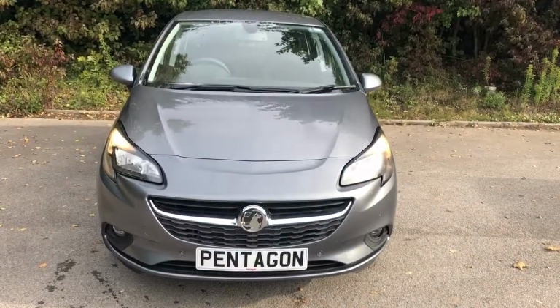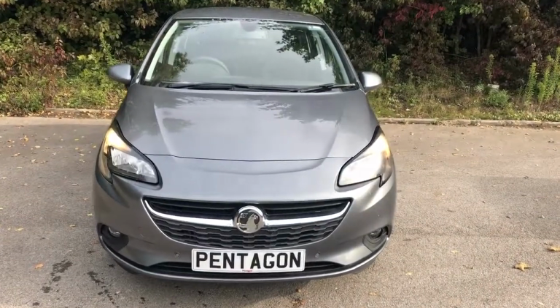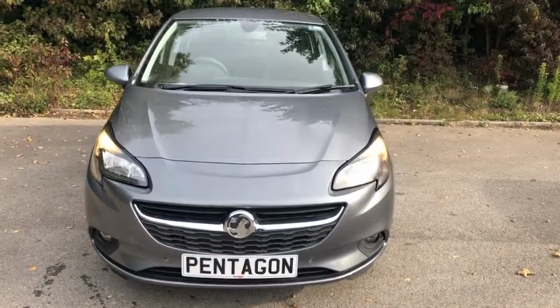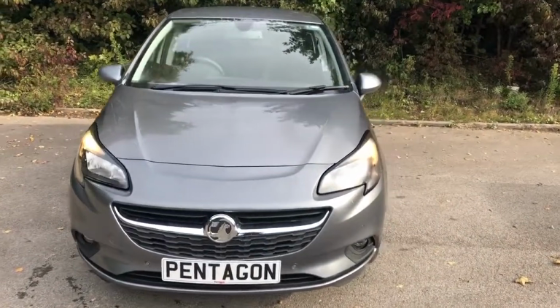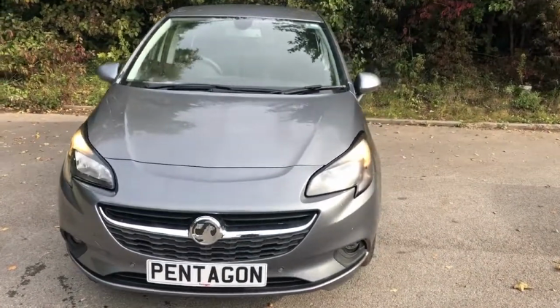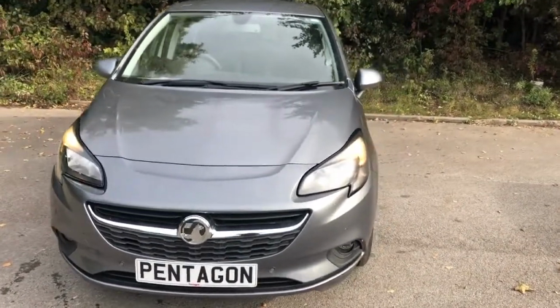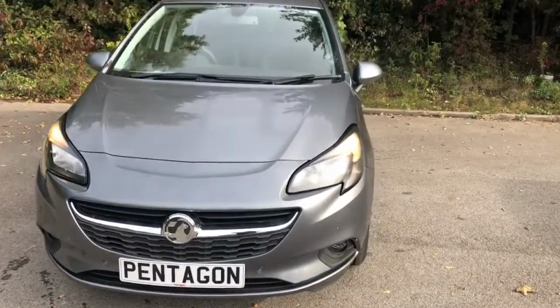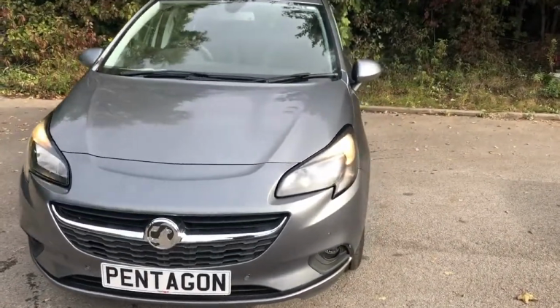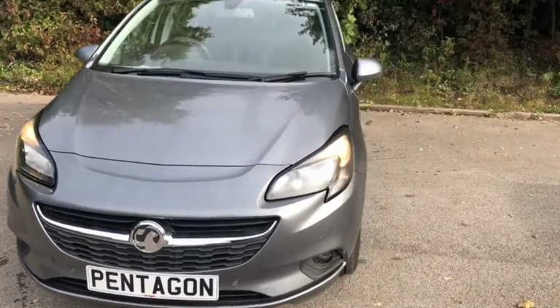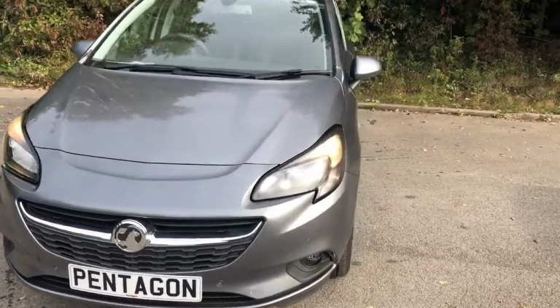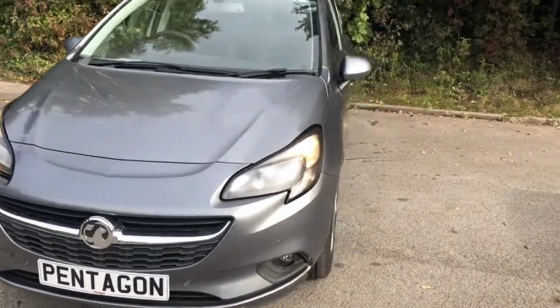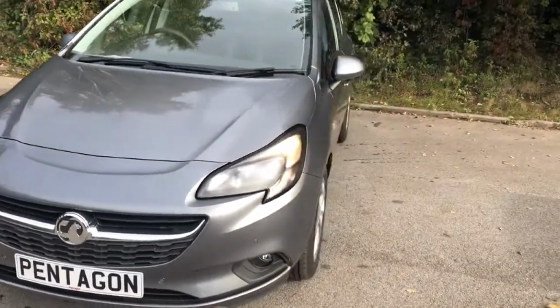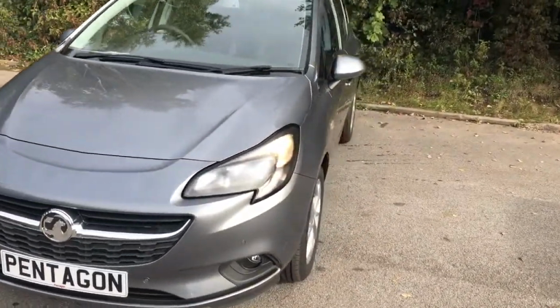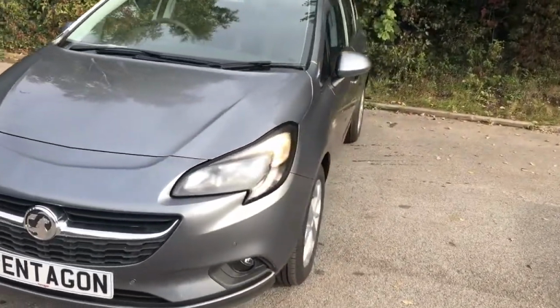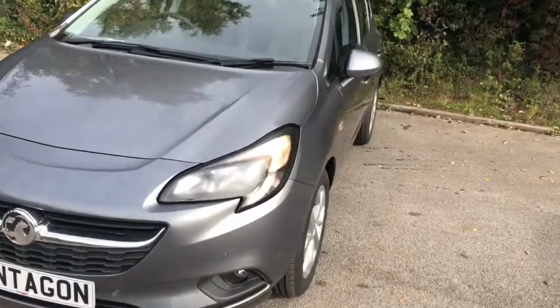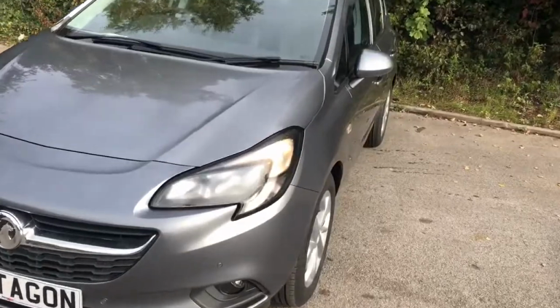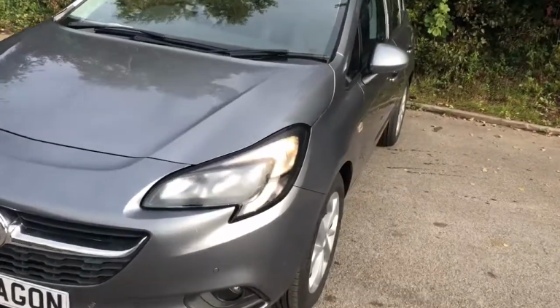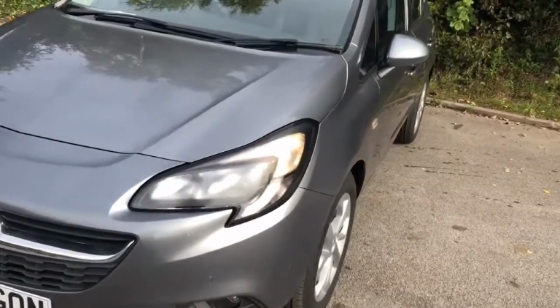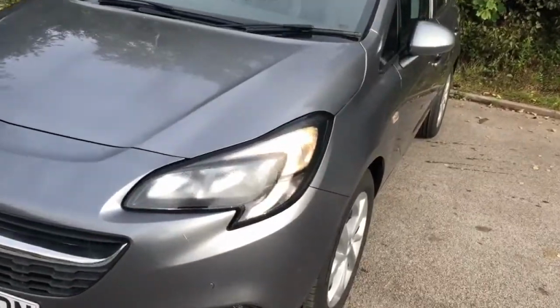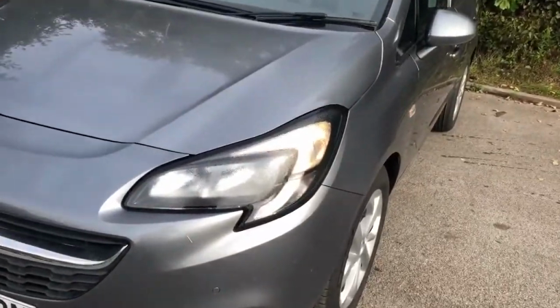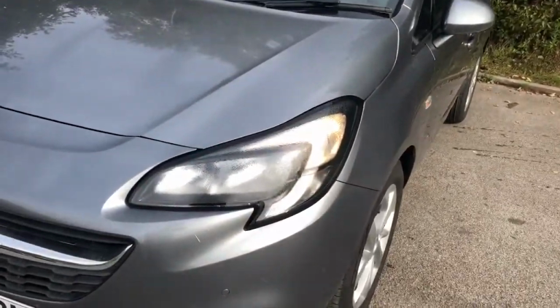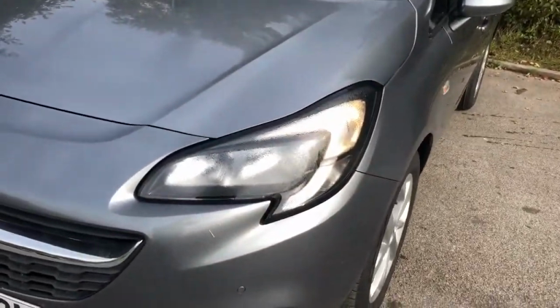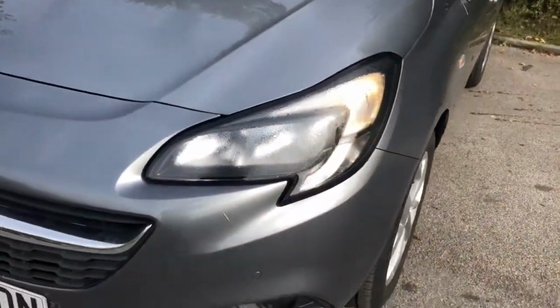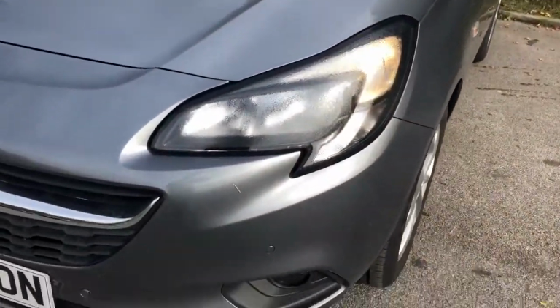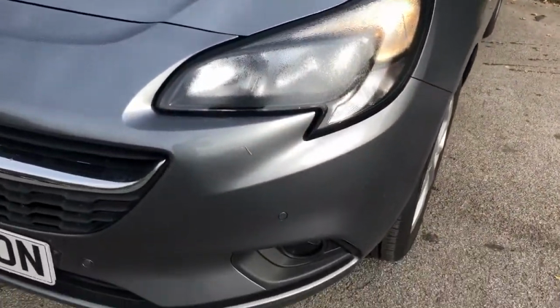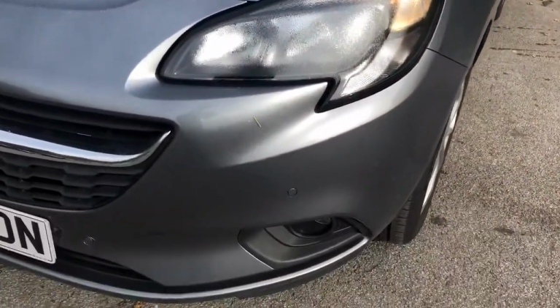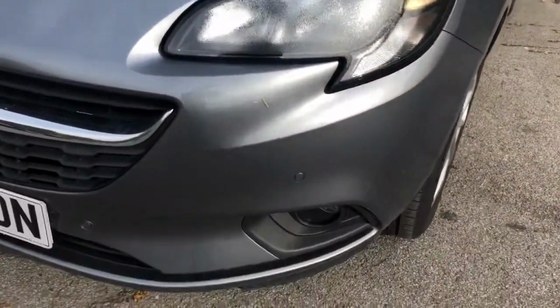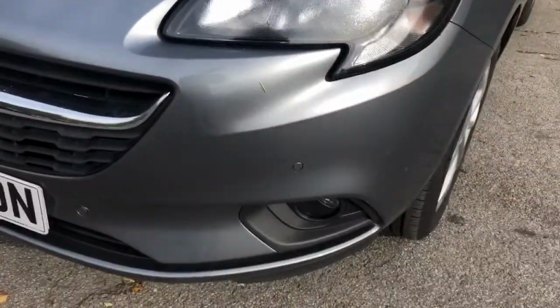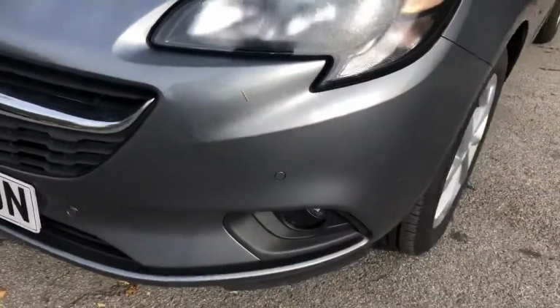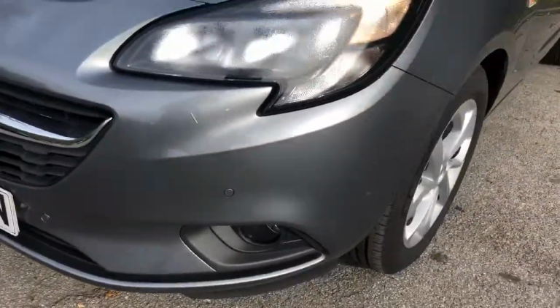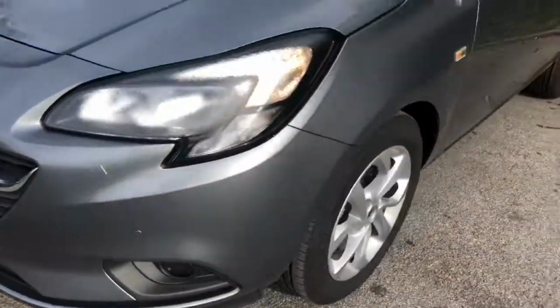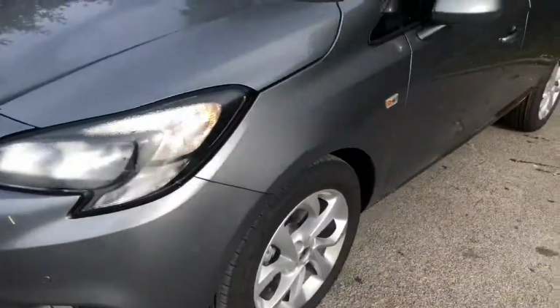Welcome to Pentagon Vauxhall at Lincoln Tritton Road. Here we have a brand new Vauxhall Corsa. It comes fitted with daytime running lights, front parking sensors and front fog lamps.